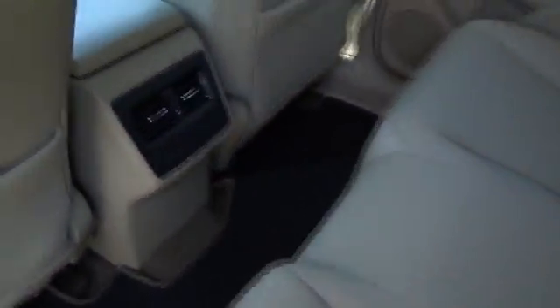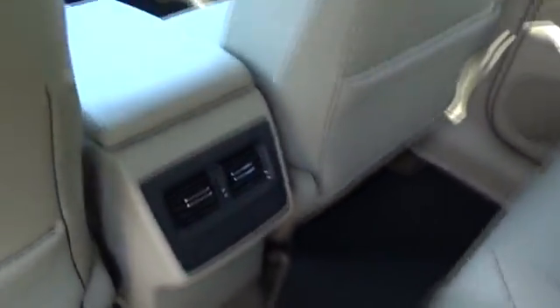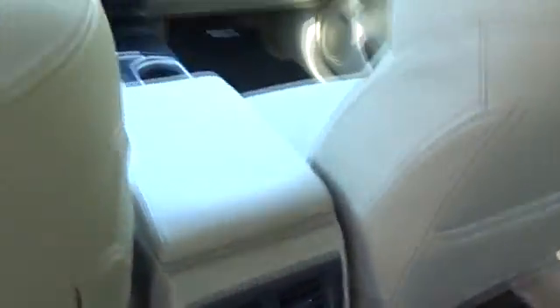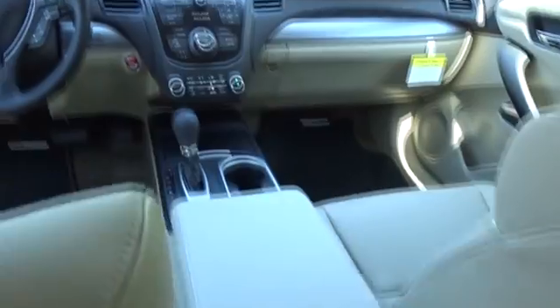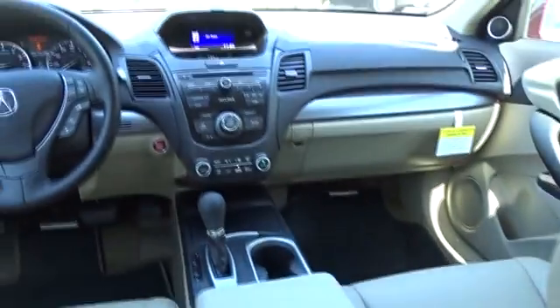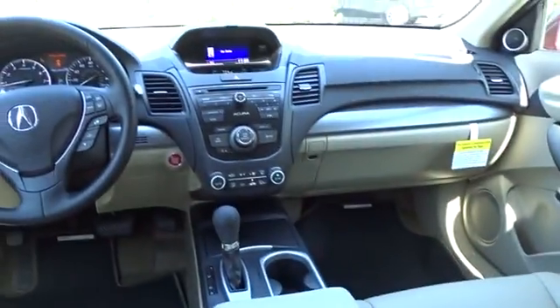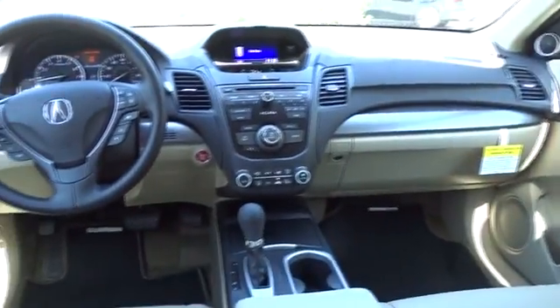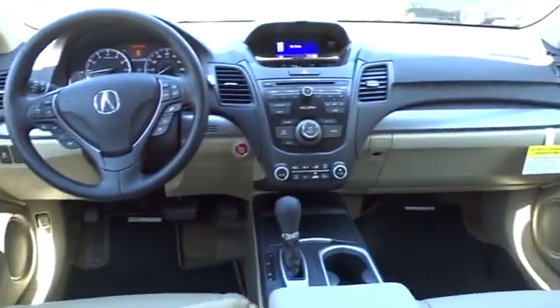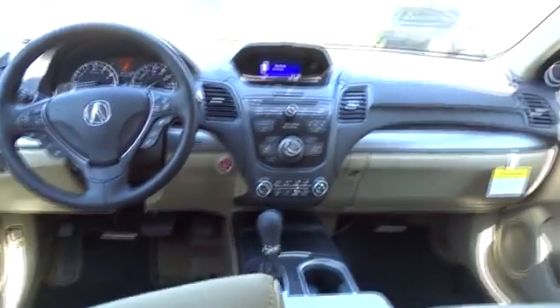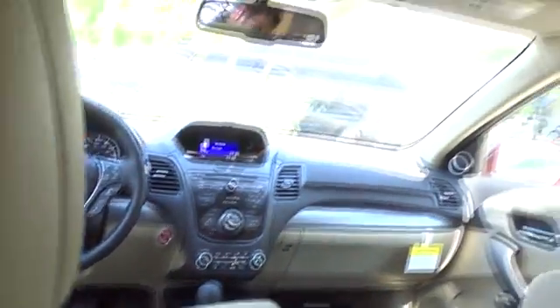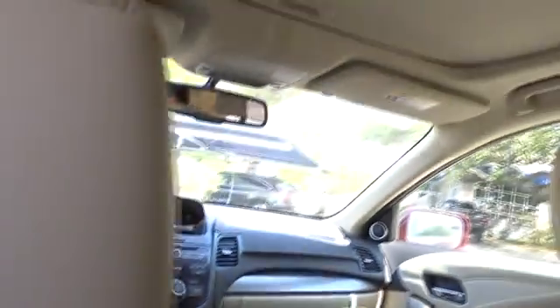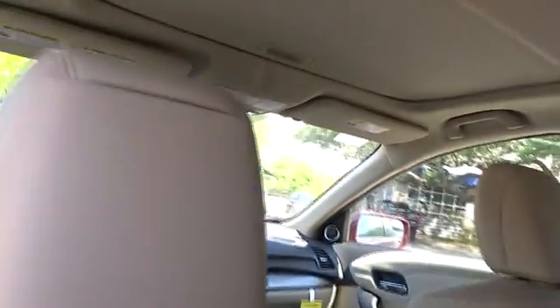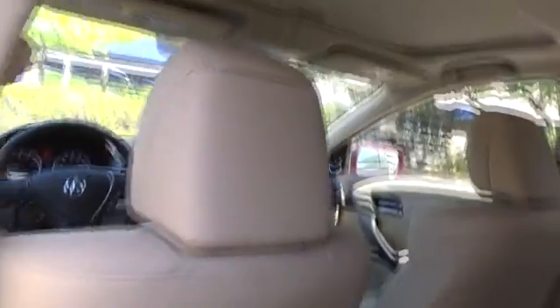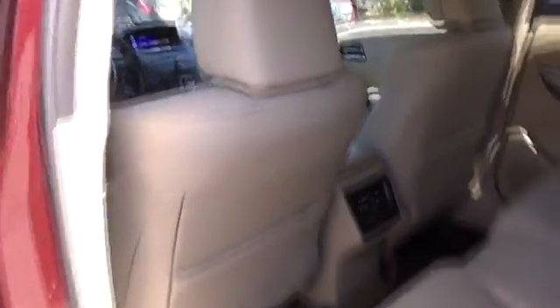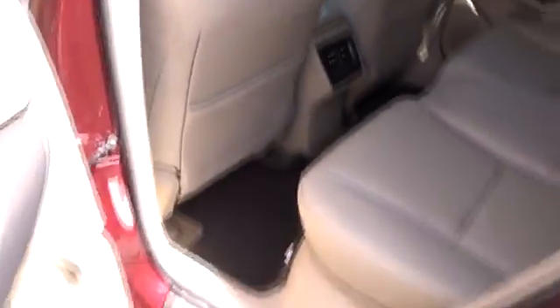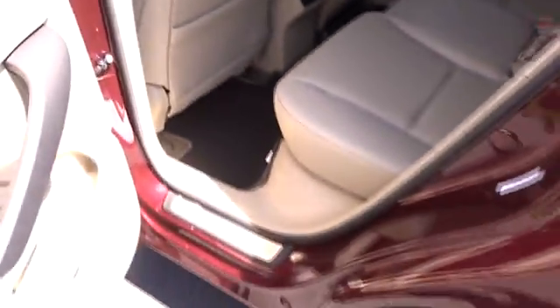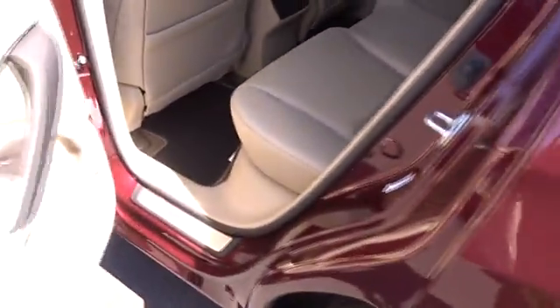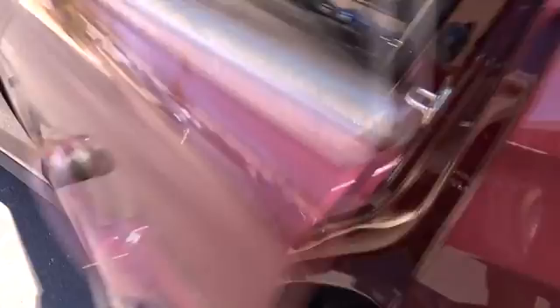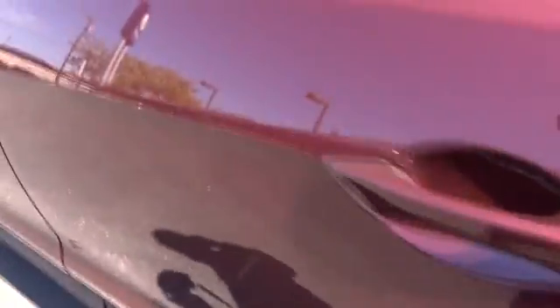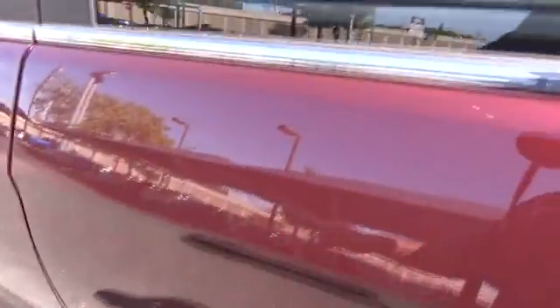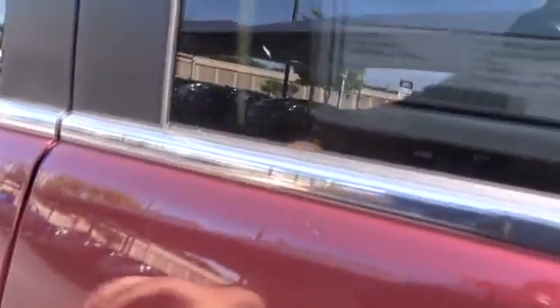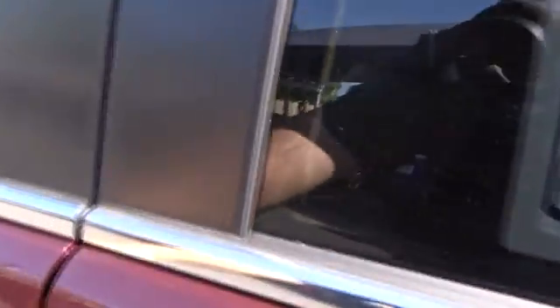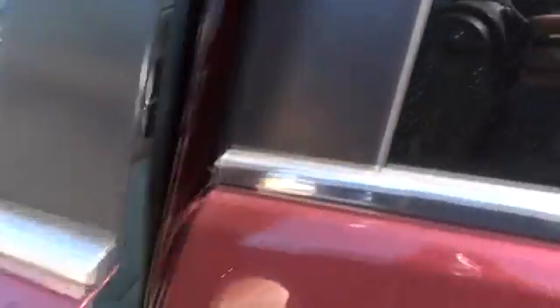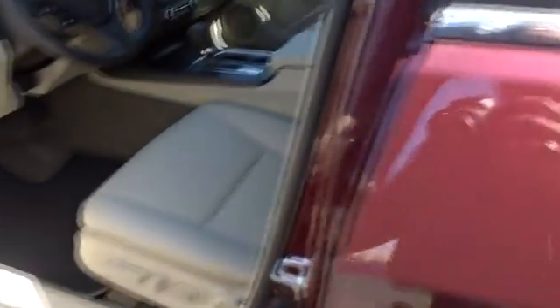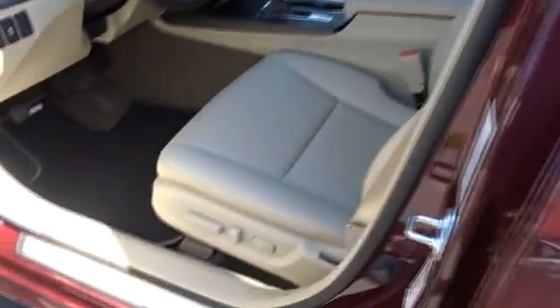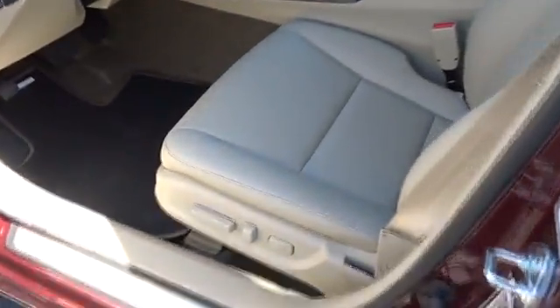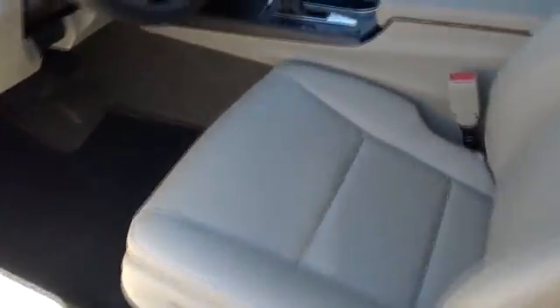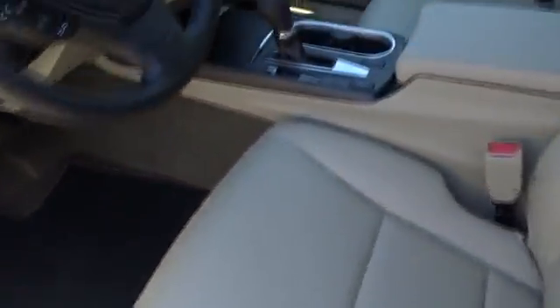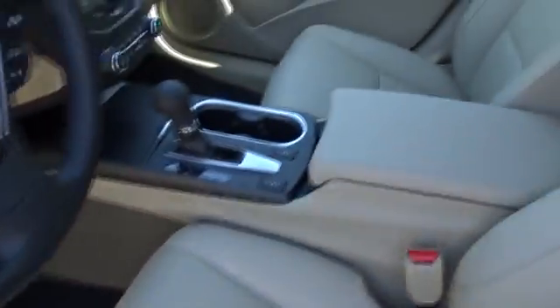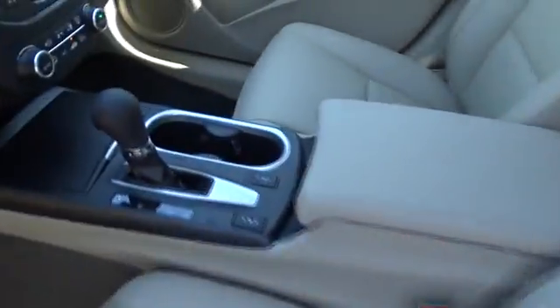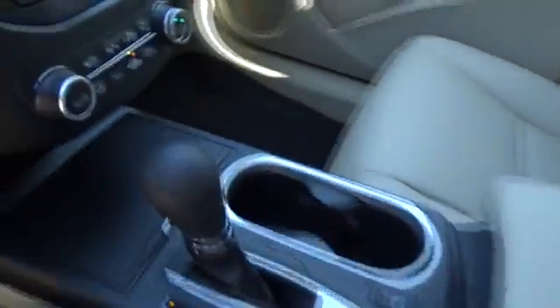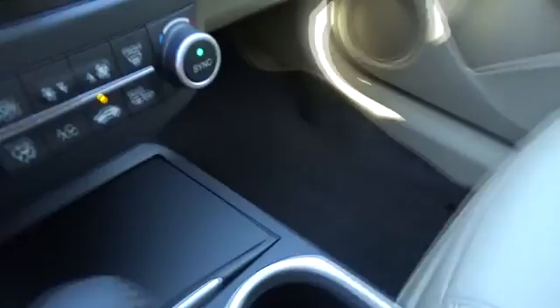Power steering, keyless start, cruise control, auto dimming rear view mirror, four wheel disc brakes, aluminum wheels, floor mats. Take this vehicle for a spin and see why so many shoppers are now proud owners.